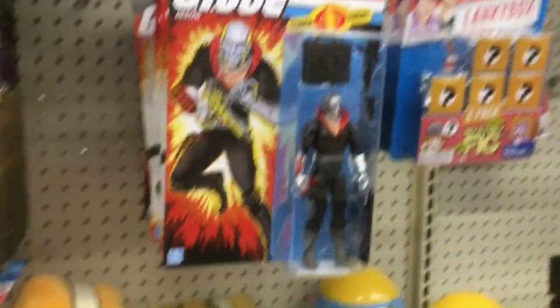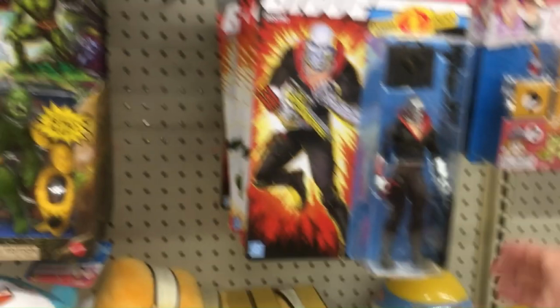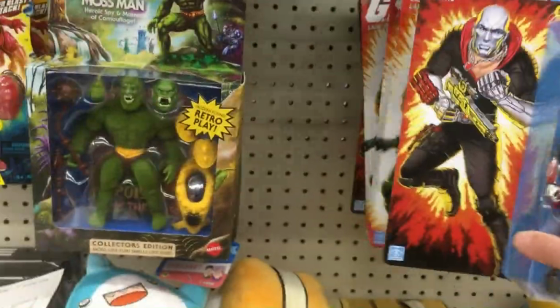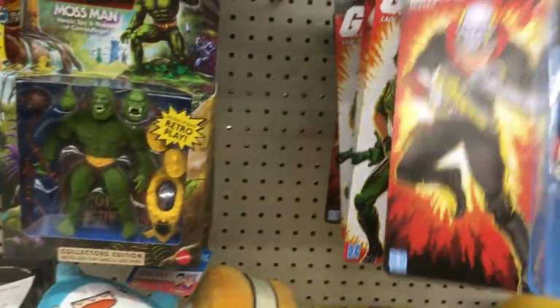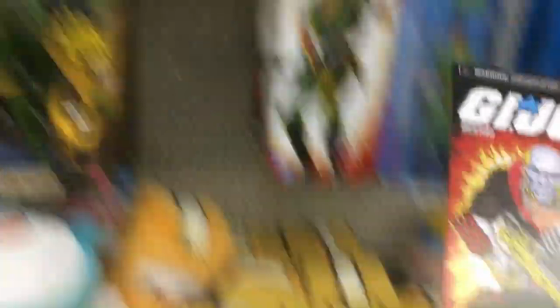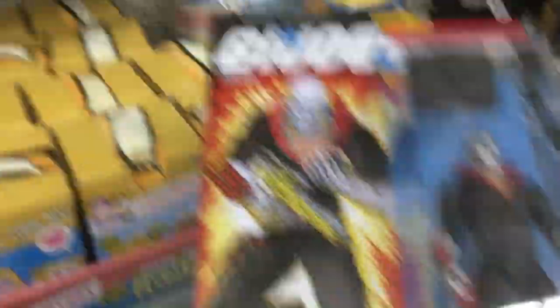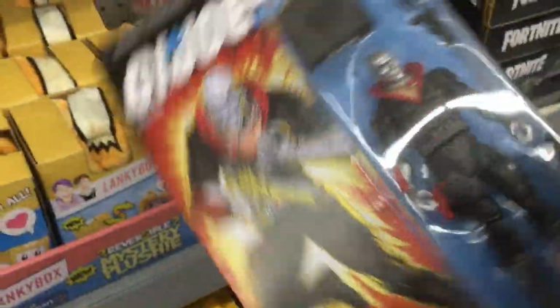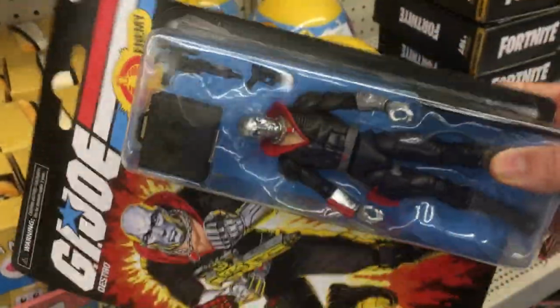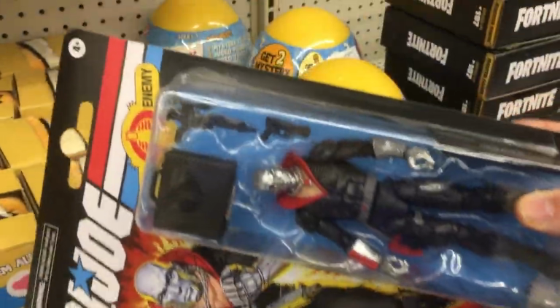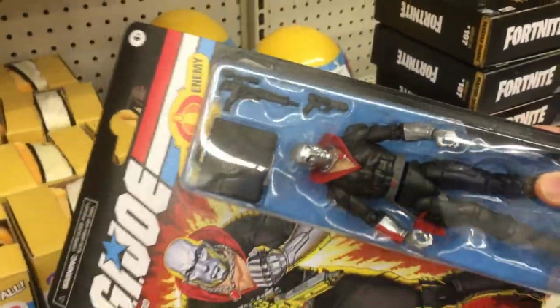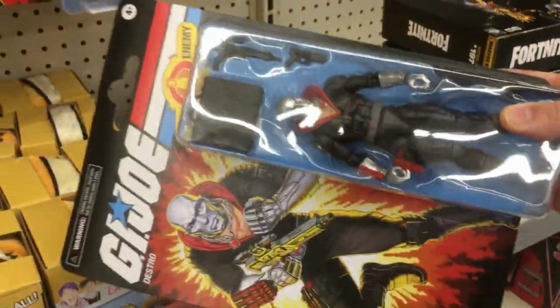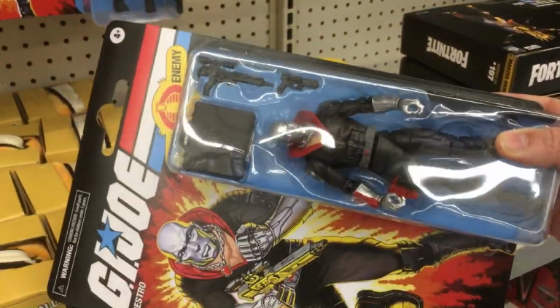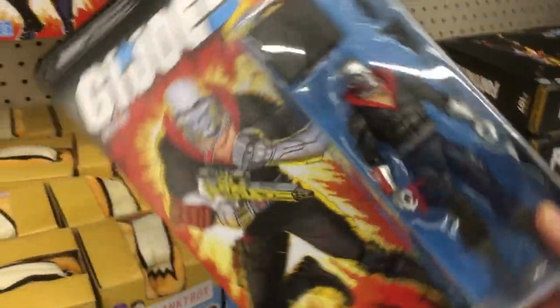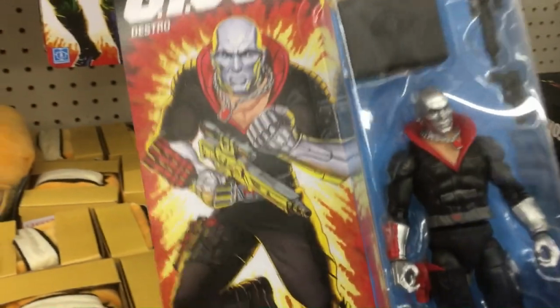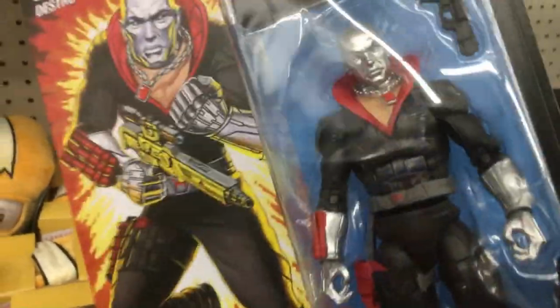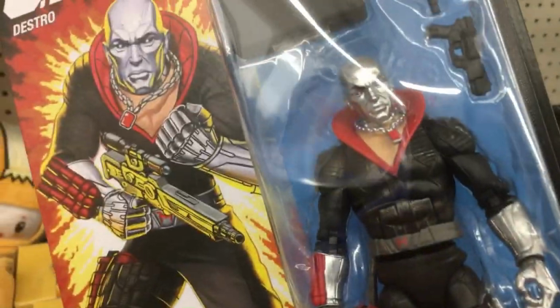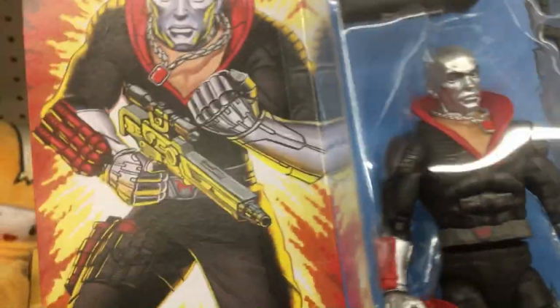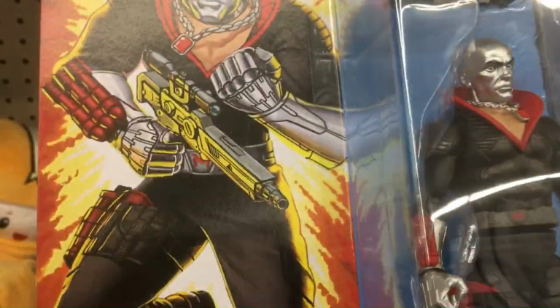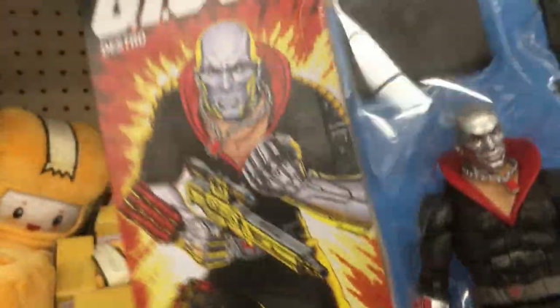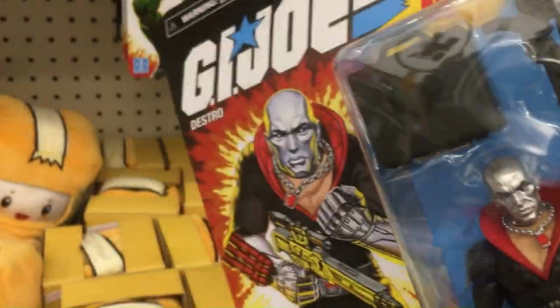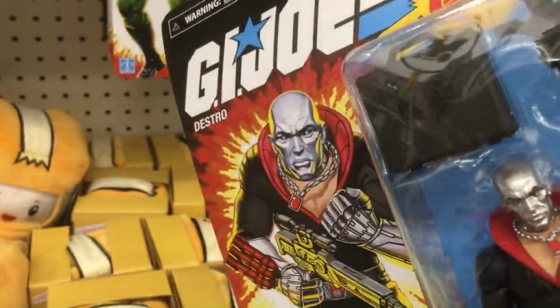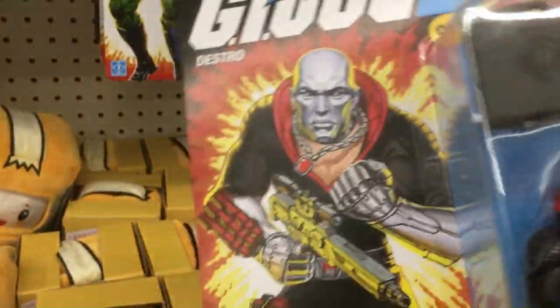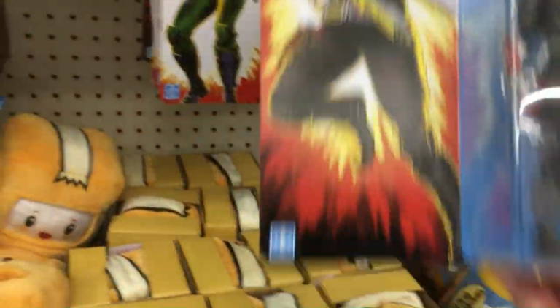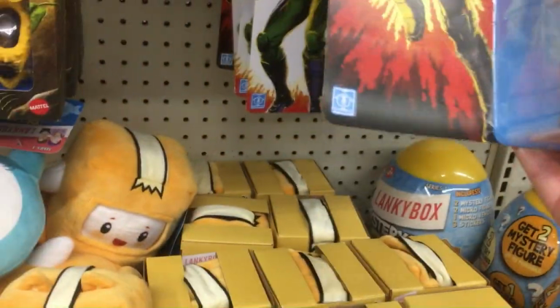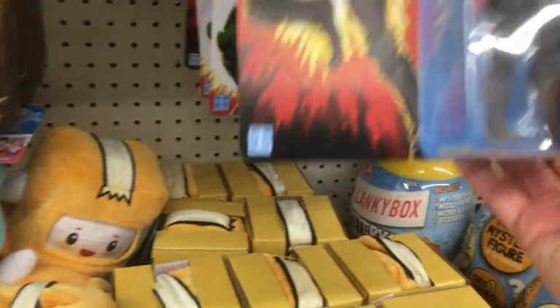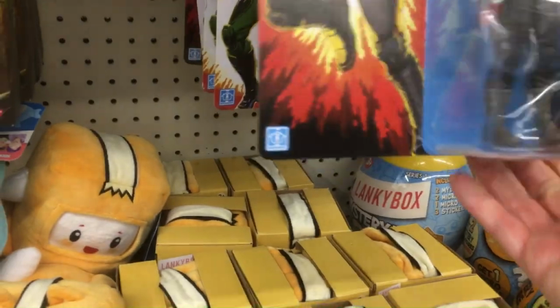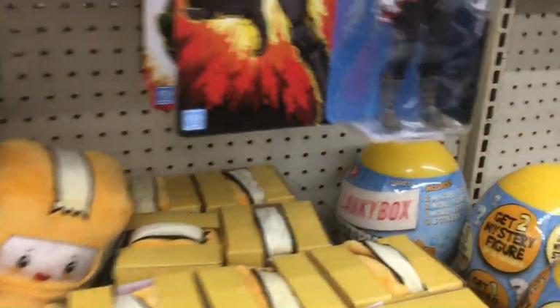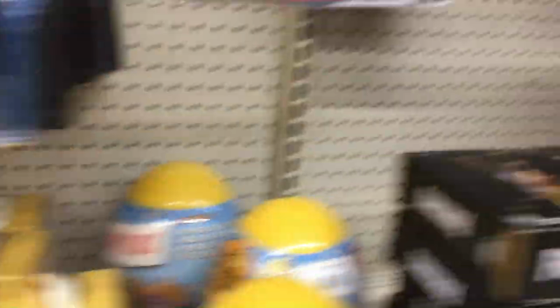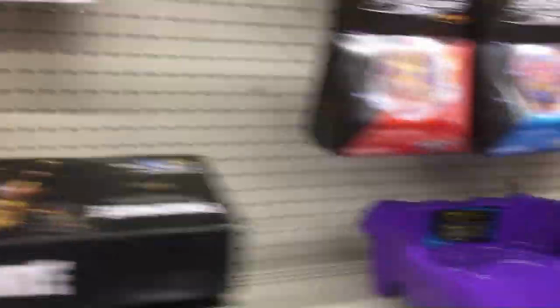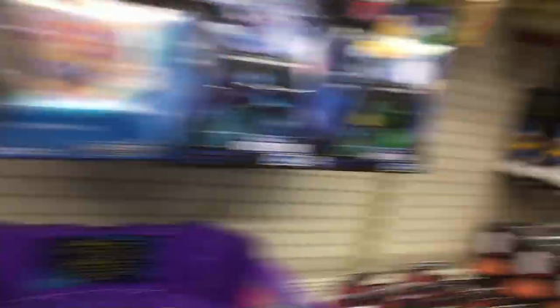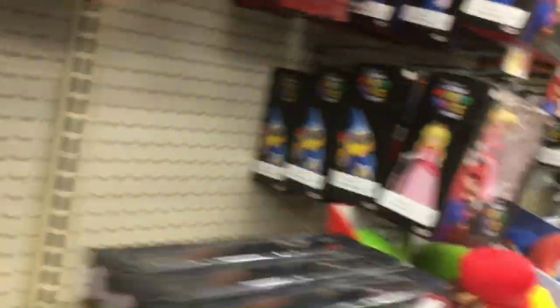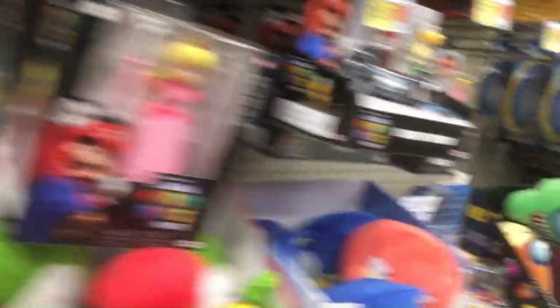We do have a Destro, which is not common in my area, so it's kind of cool to see. It was tempting to get, but I feel like this series may go on sale at some point, or hit clearance, because the Lady J's have been there forever and nobody buys them.